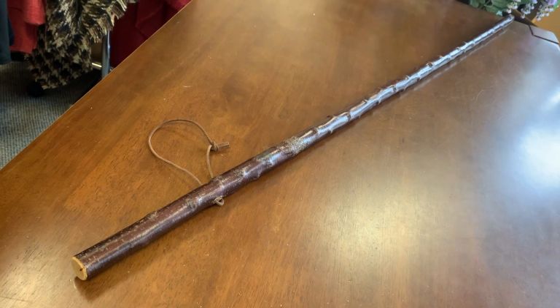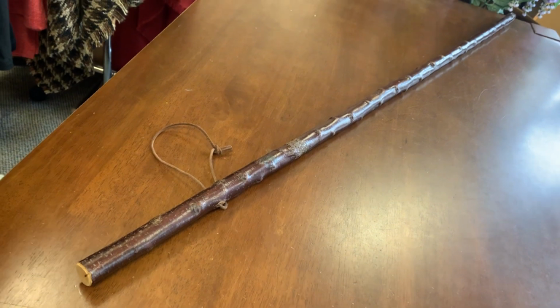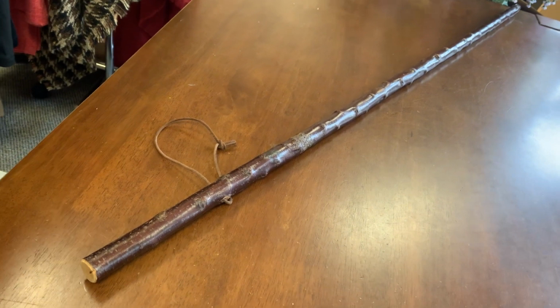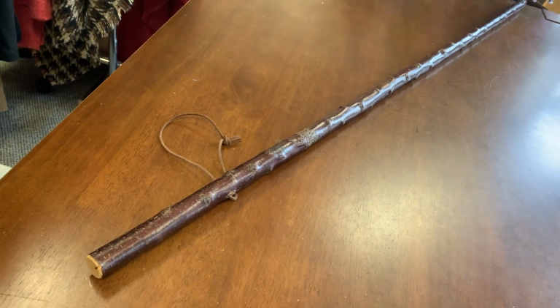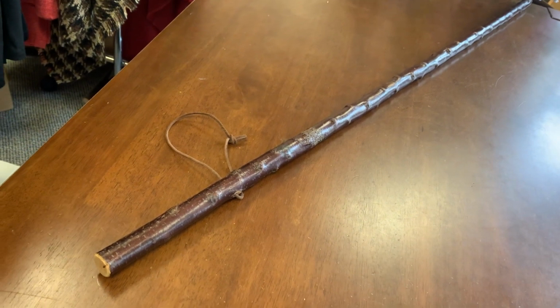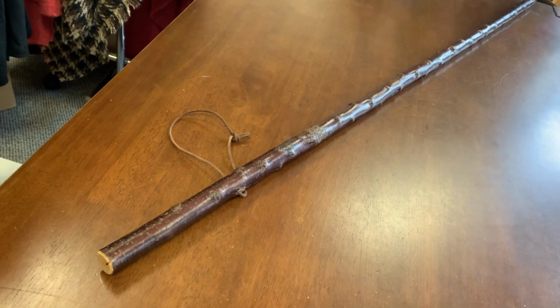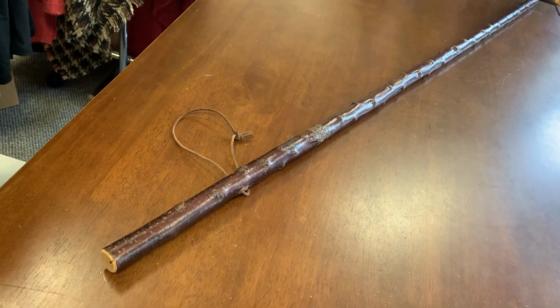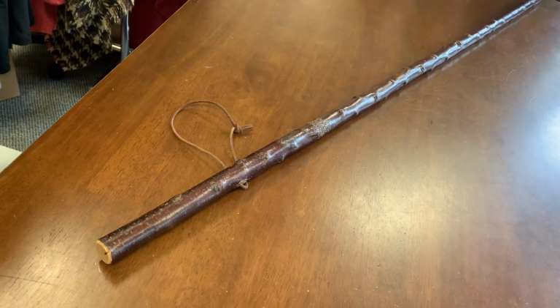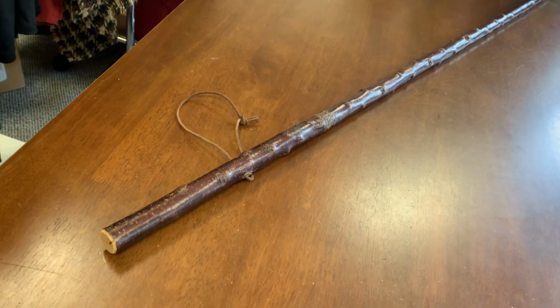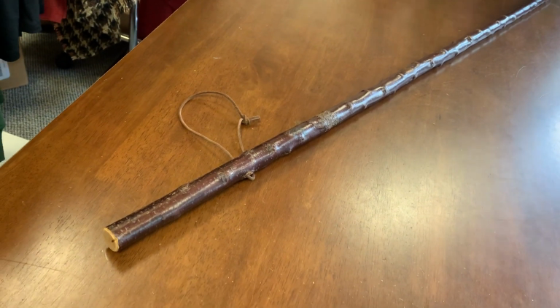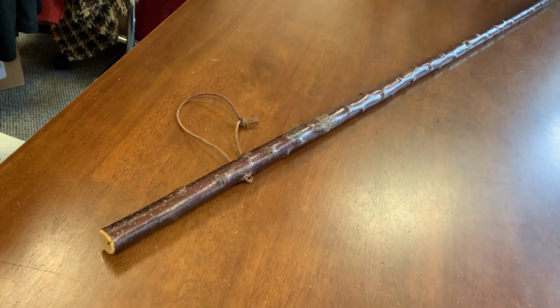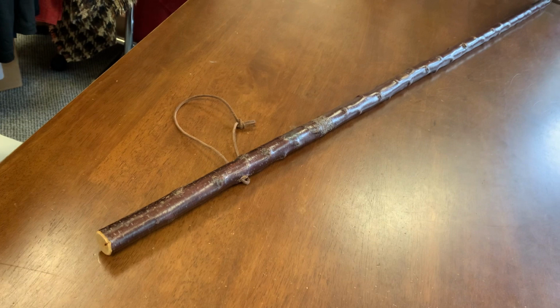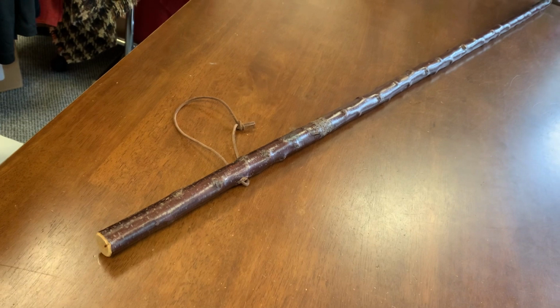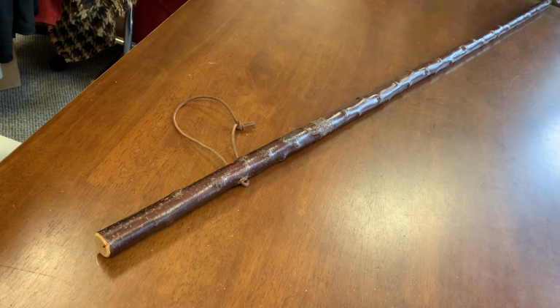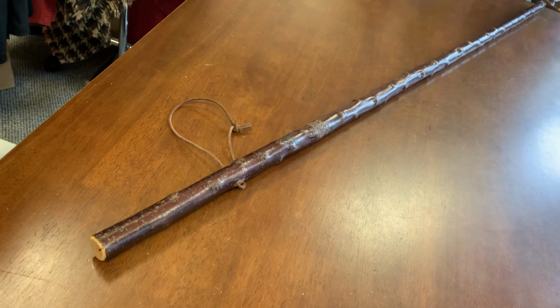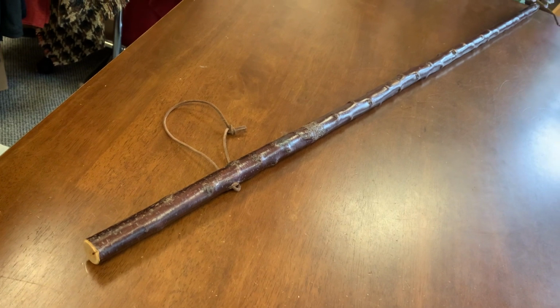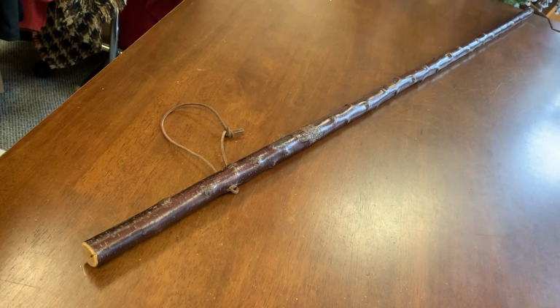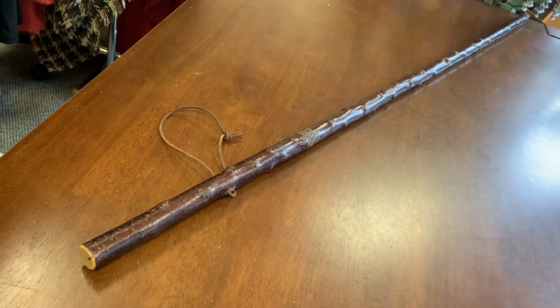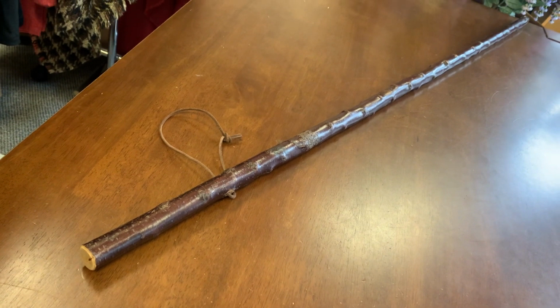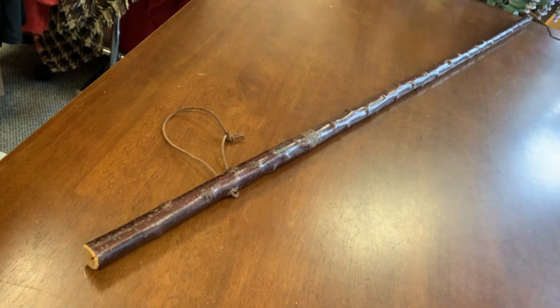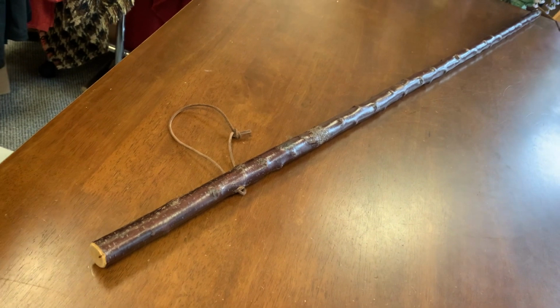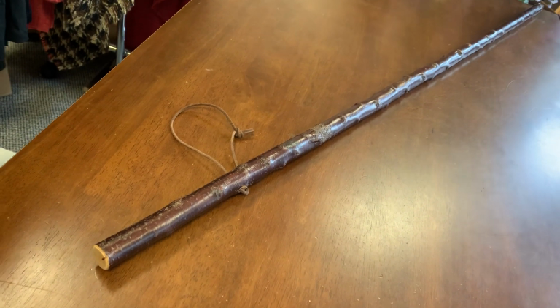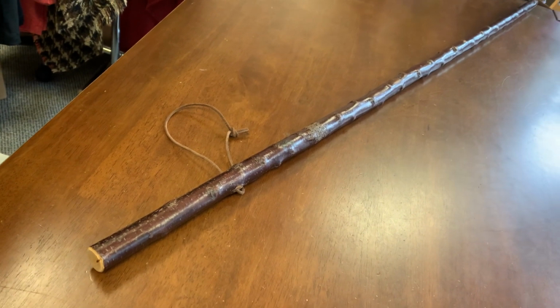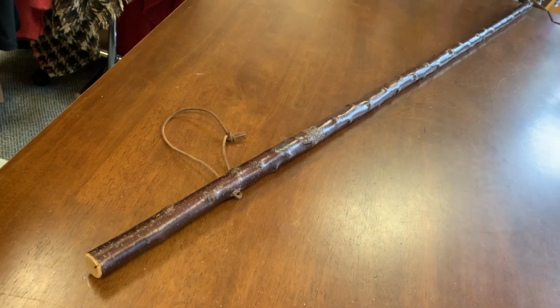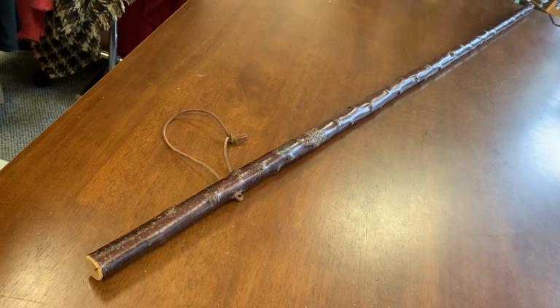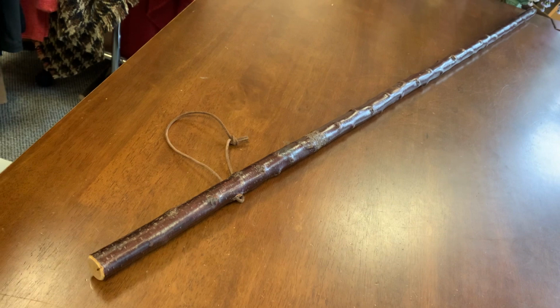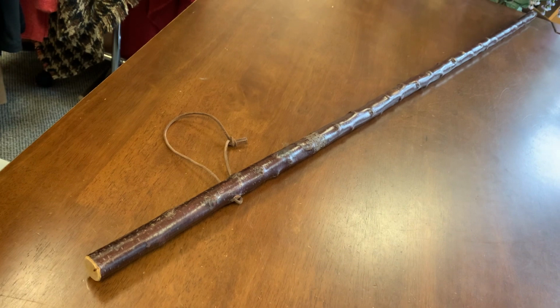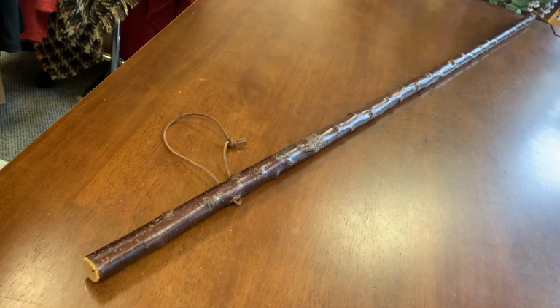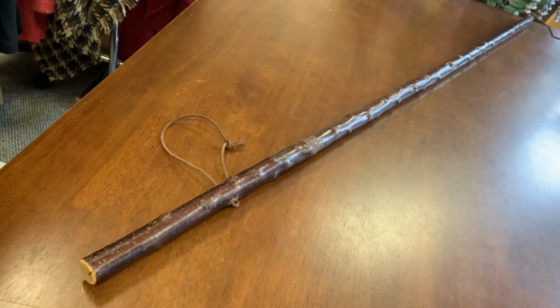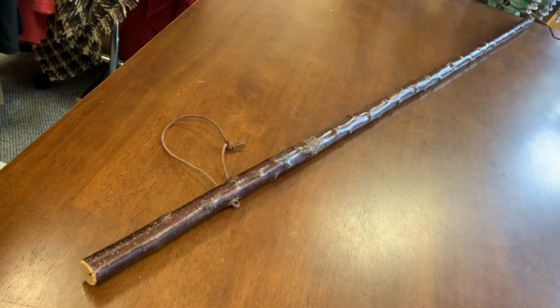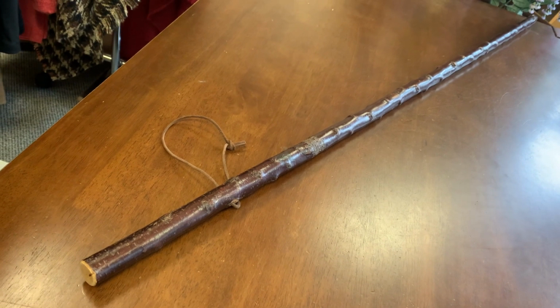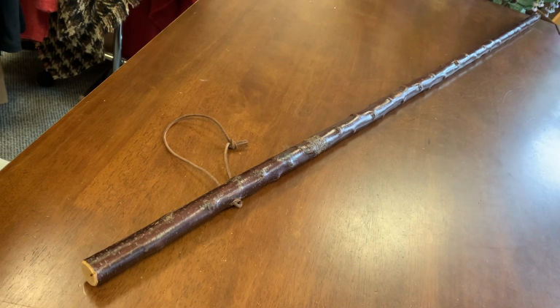Good afternoon, this is Francis from McCaffrey Crafts here in County Kerry in Ireland, and today I'm showcasing a 54-inch, very straight Blackthorn hiking stick.